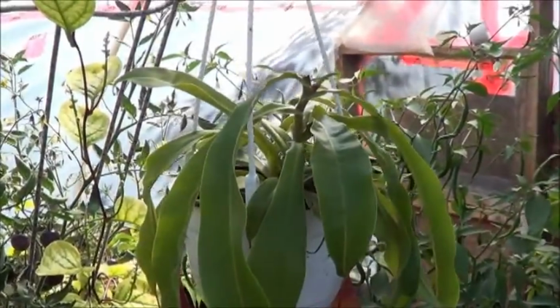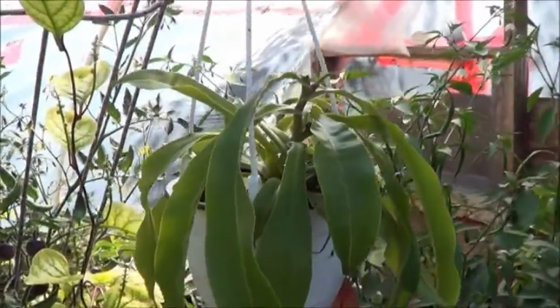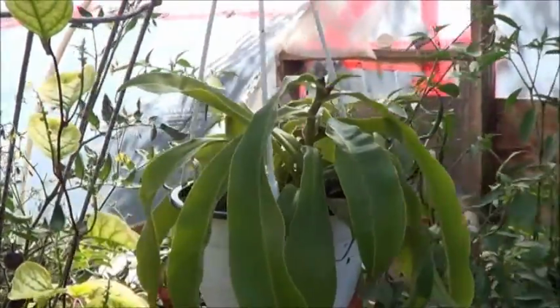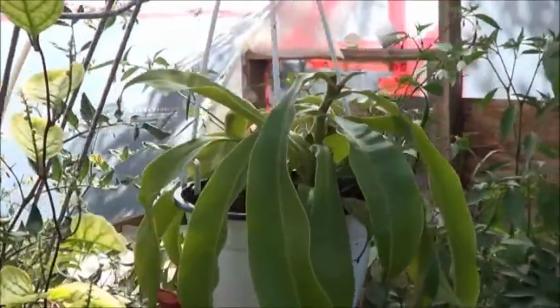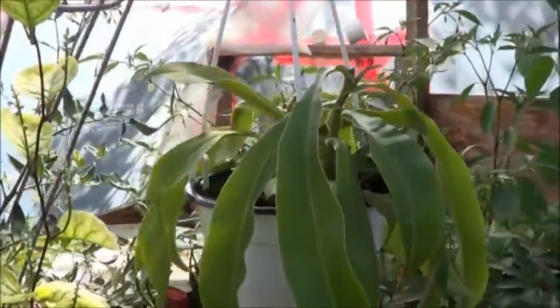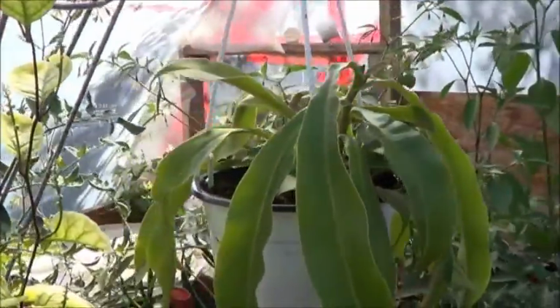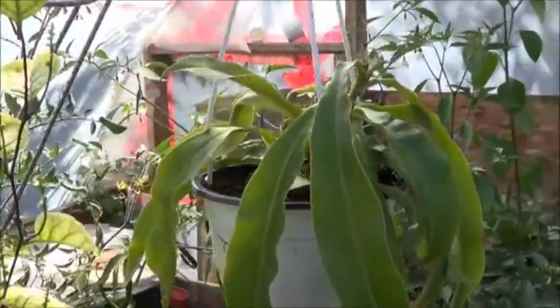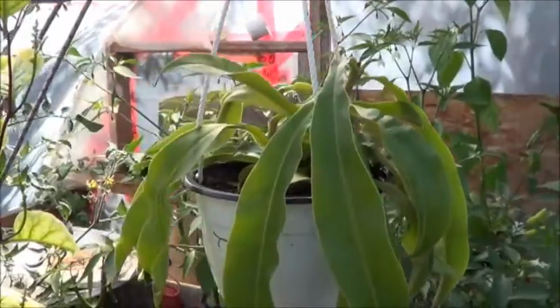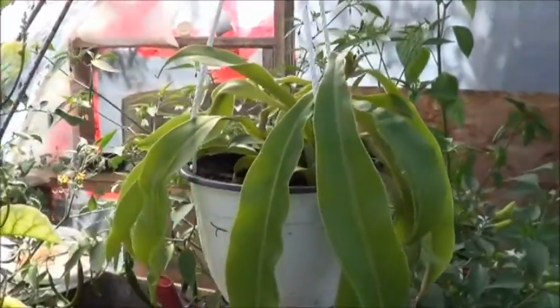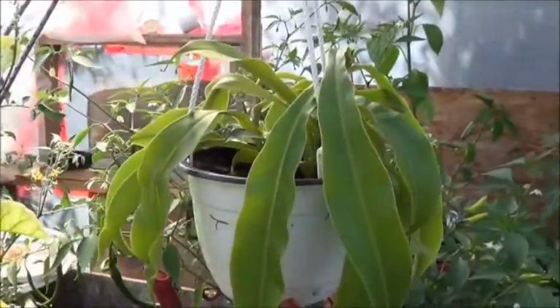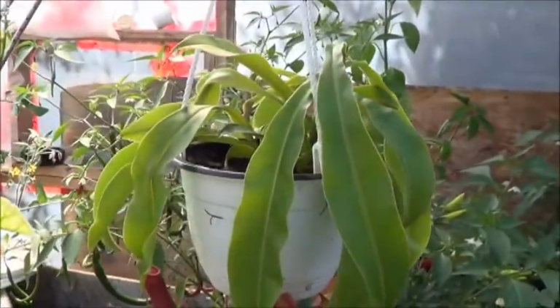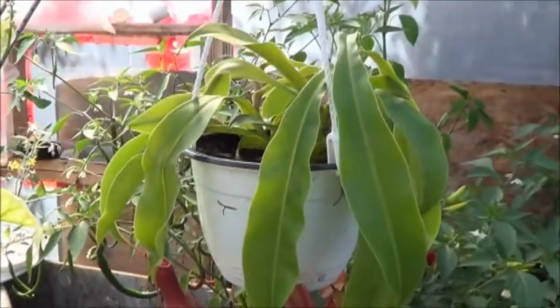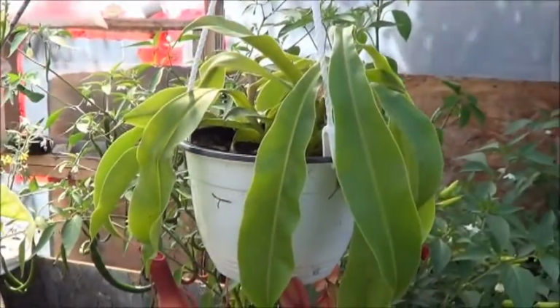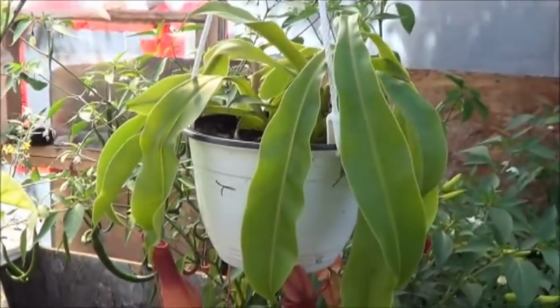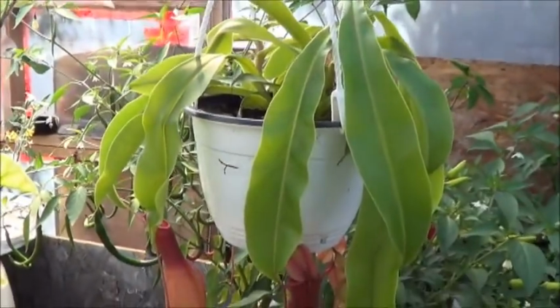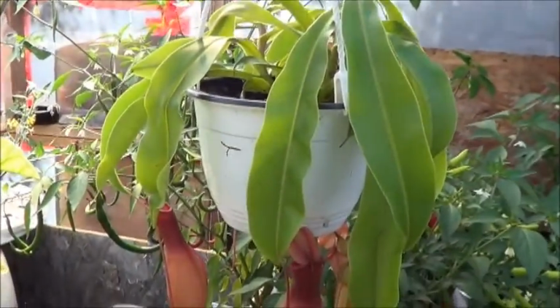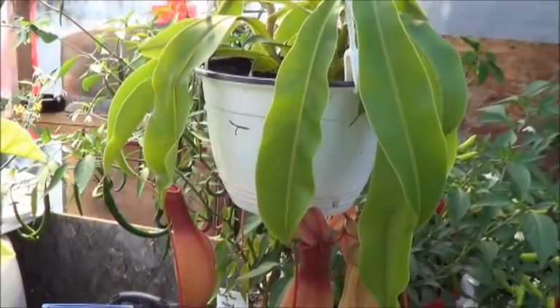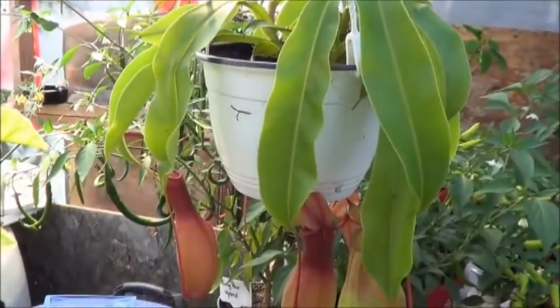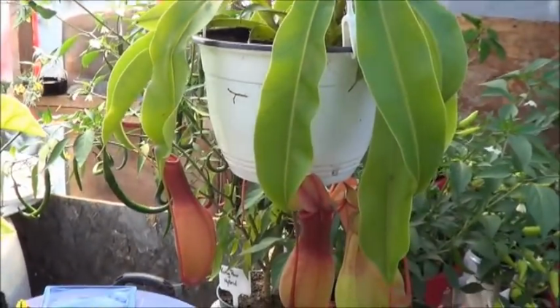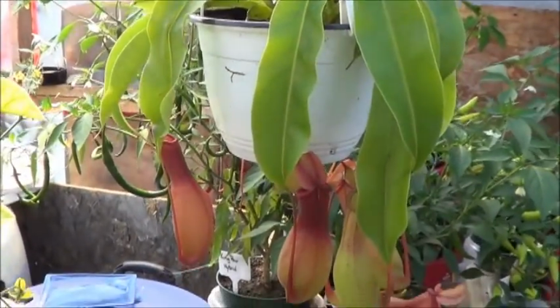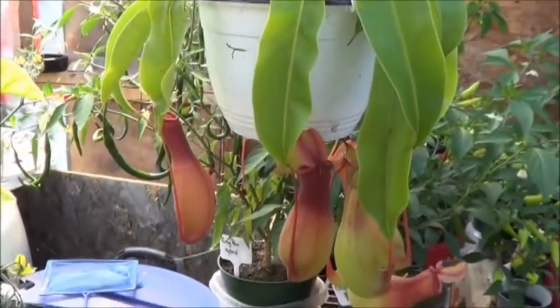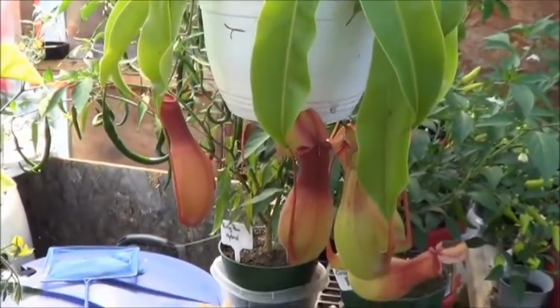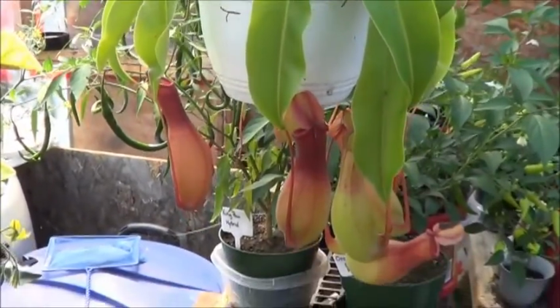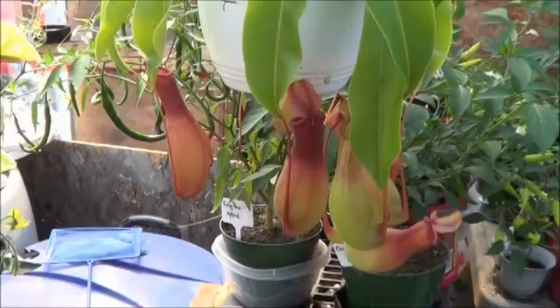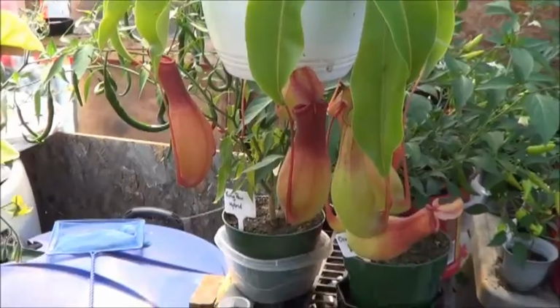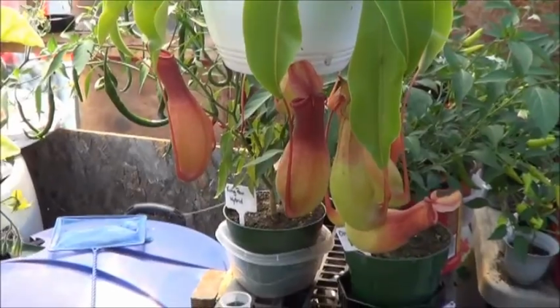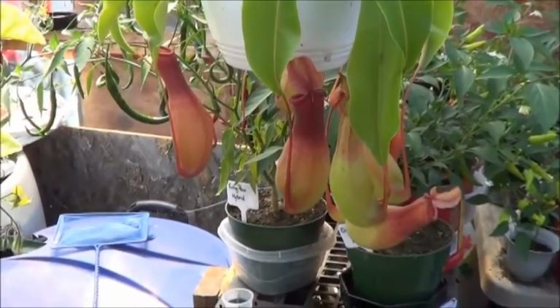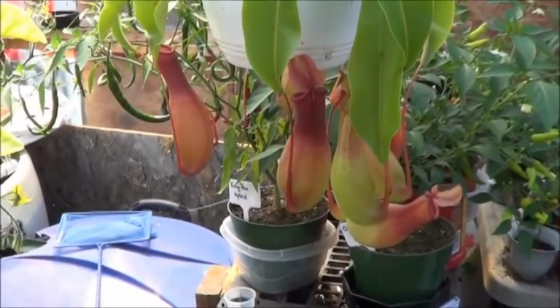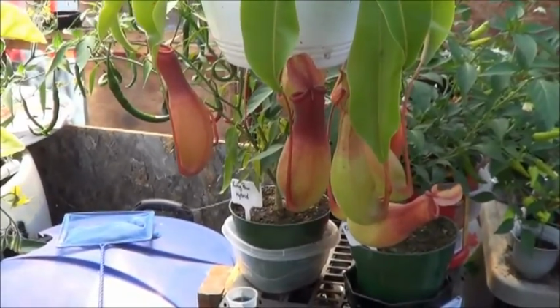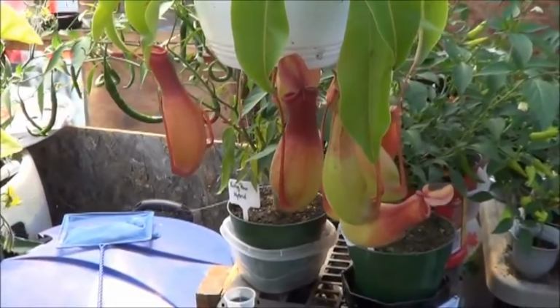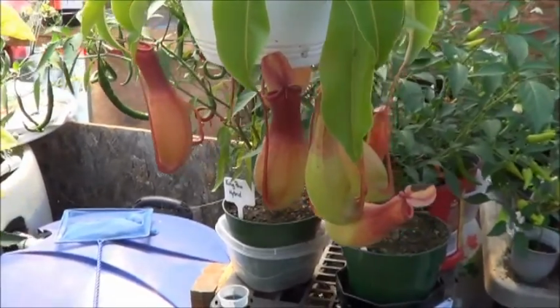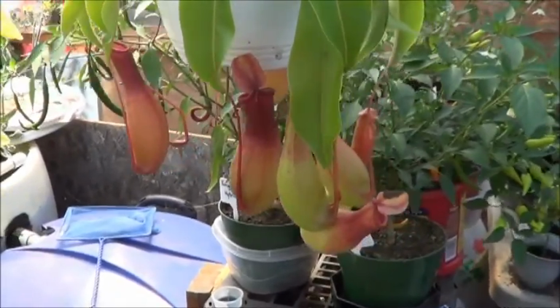I guess they picked up a whole bunch of these about two weeks ago, my friend was saying. And we bought the last one. So this is pretty cool.